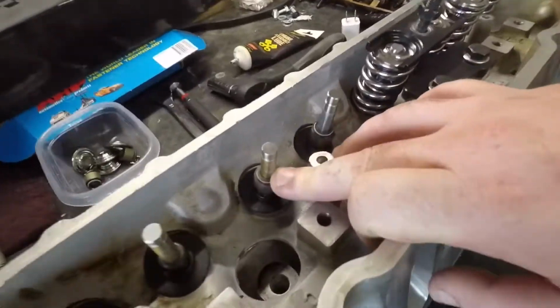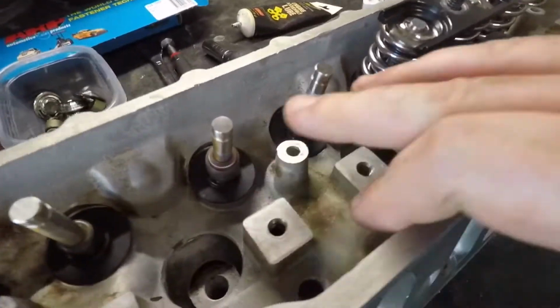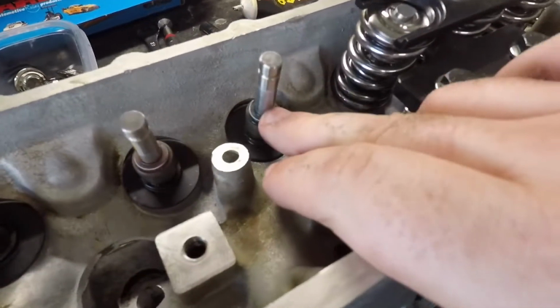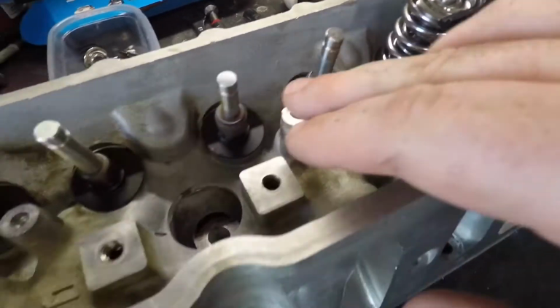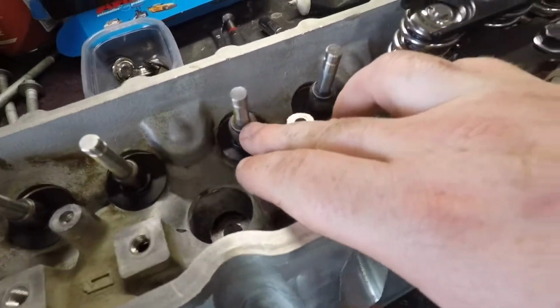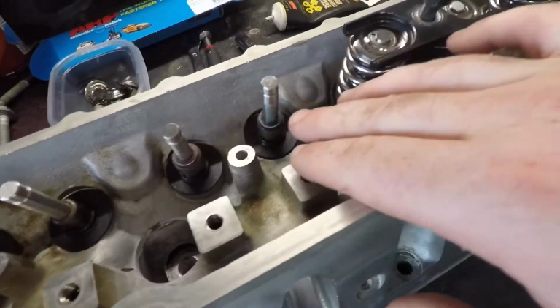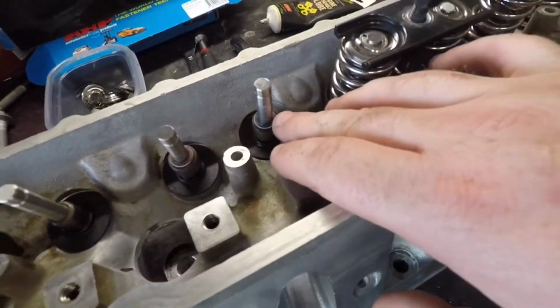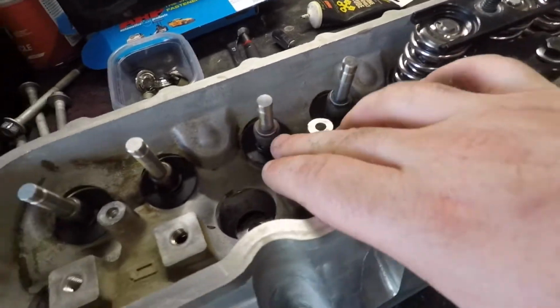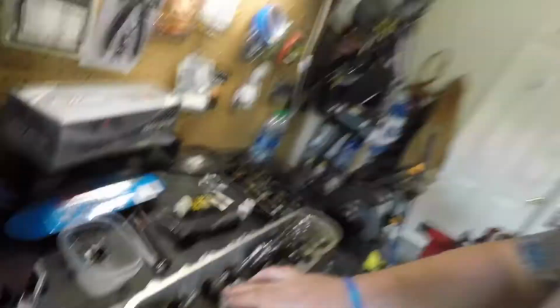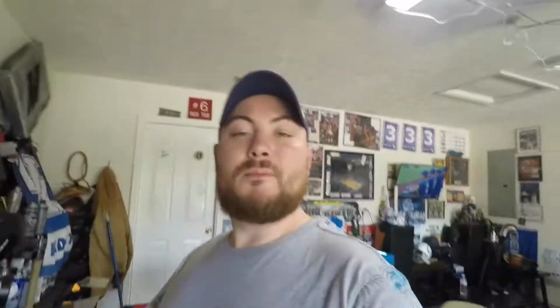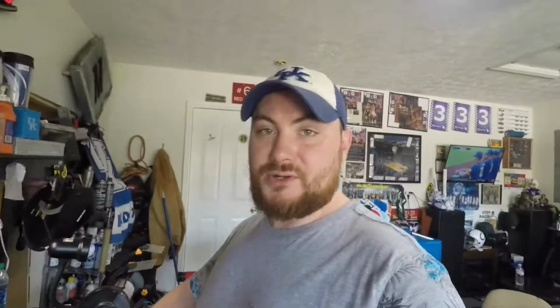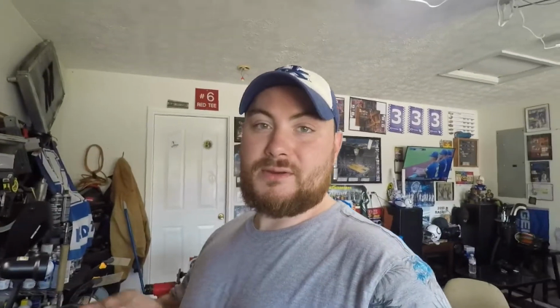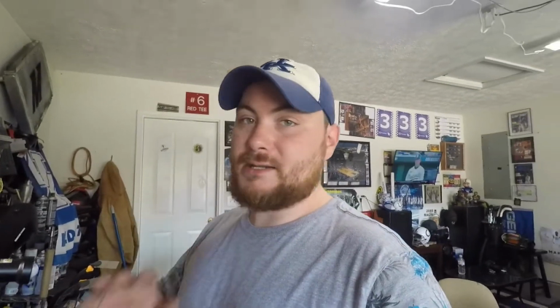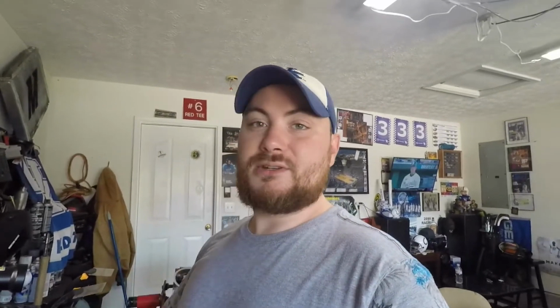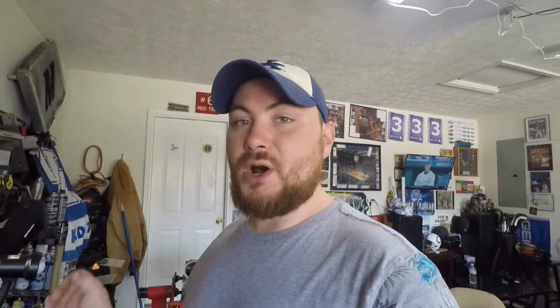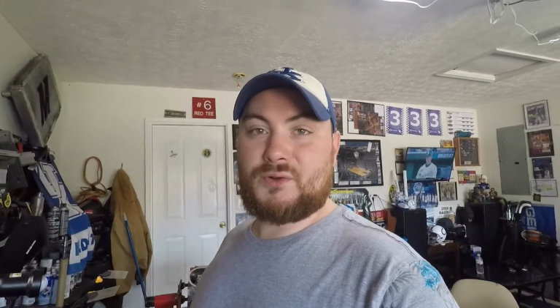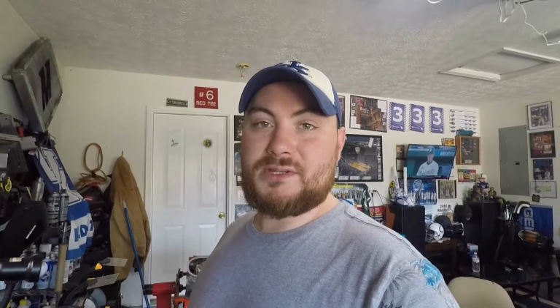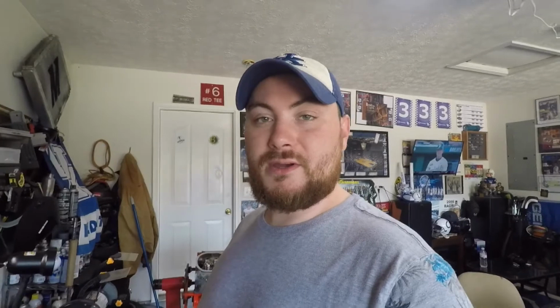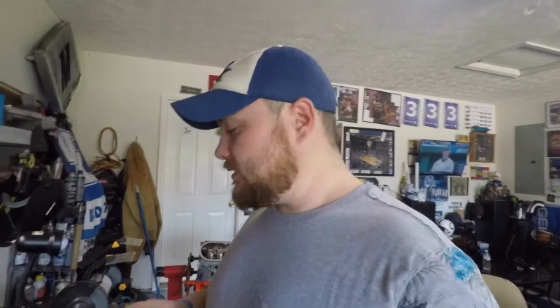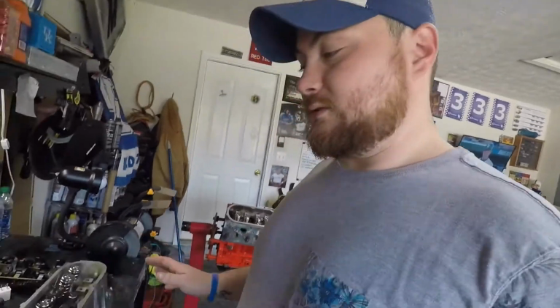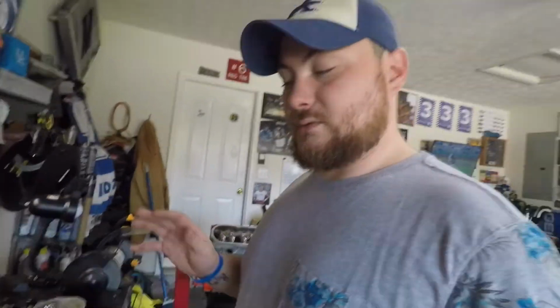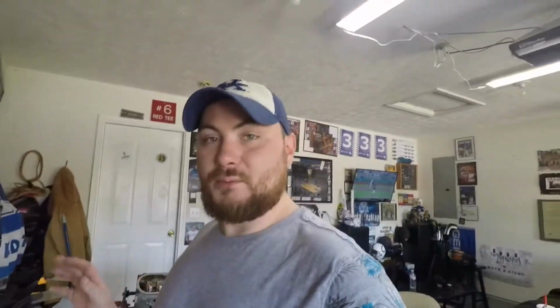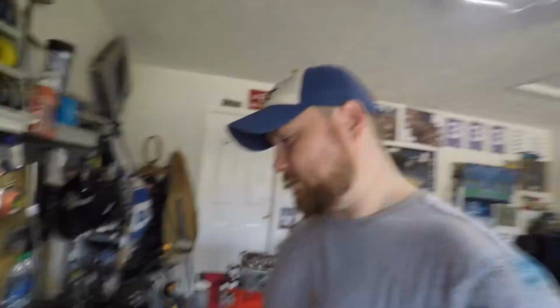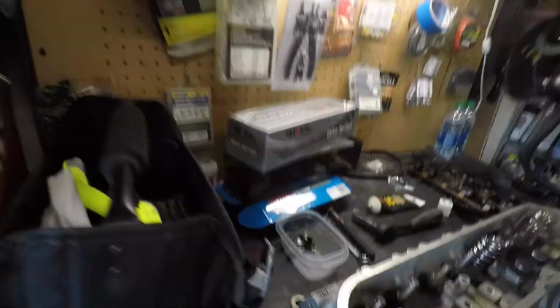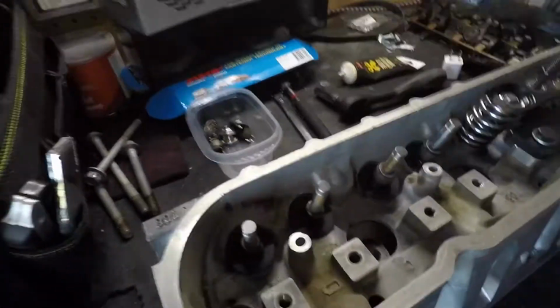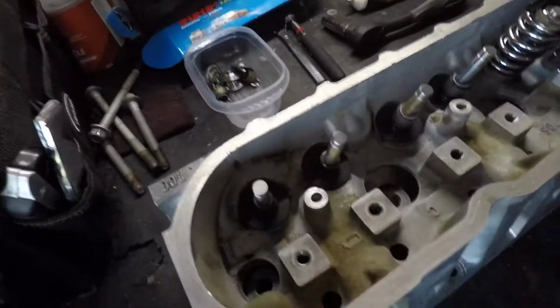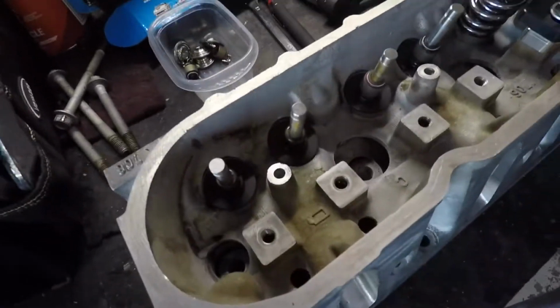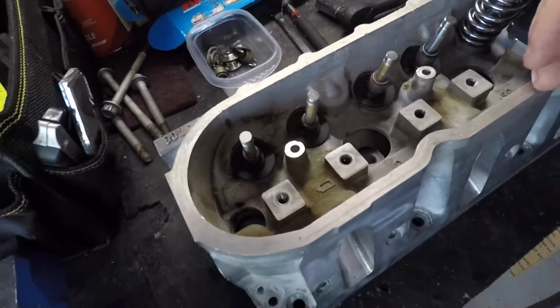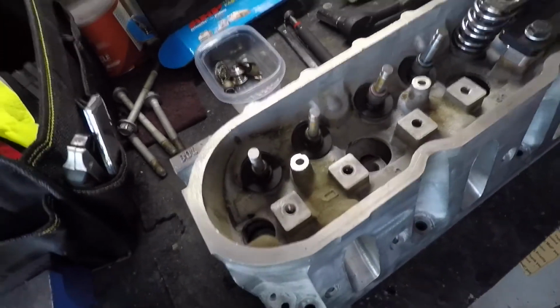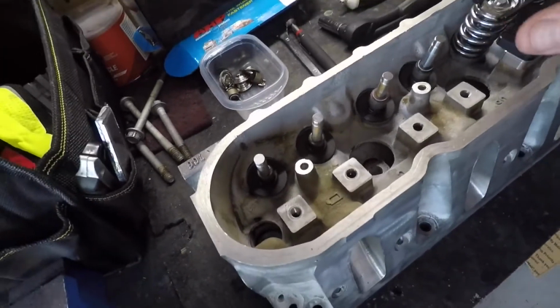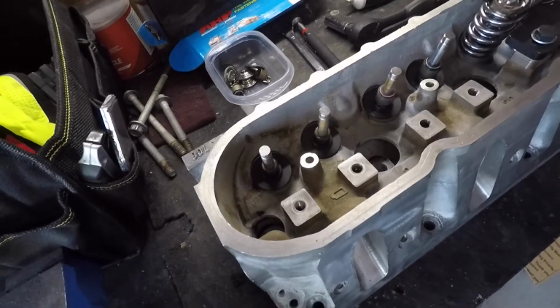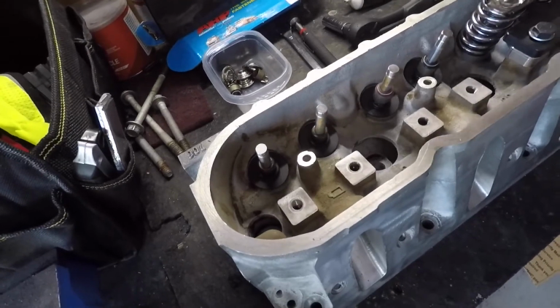You will be able to see a difference, so please make sure you pay attention. Don't just start throwing seals on there — your day will be ruined. So we're going to go ahead and get the right tools that we need to get these seals installed.